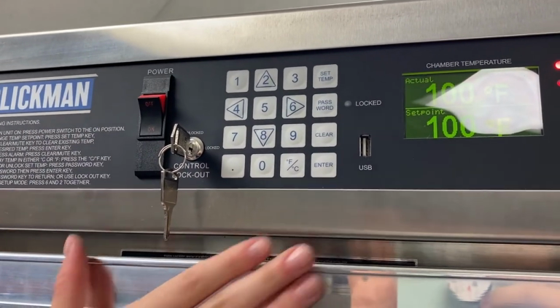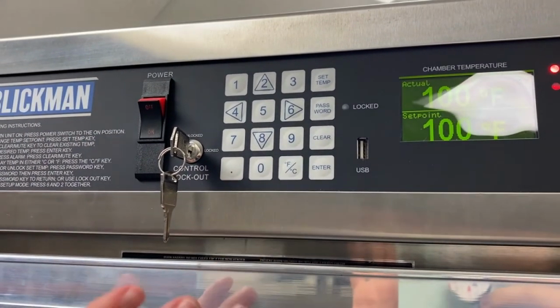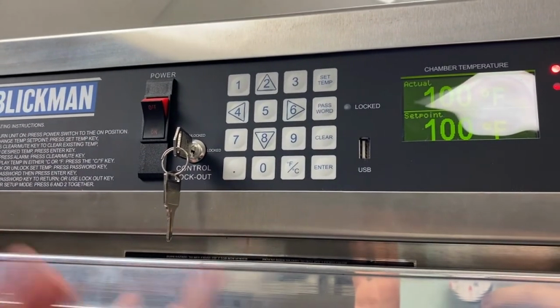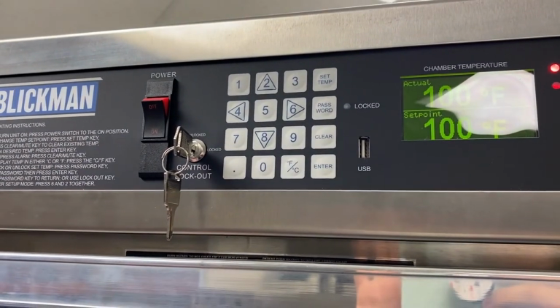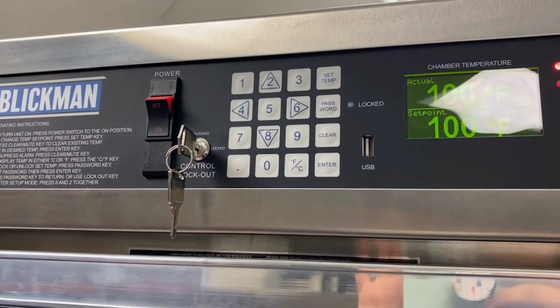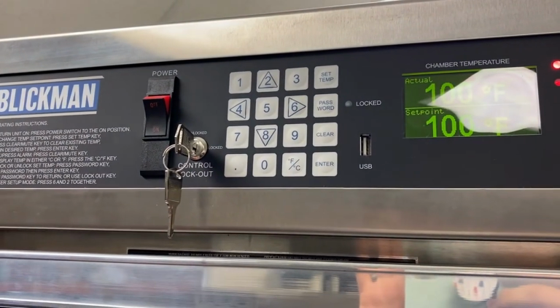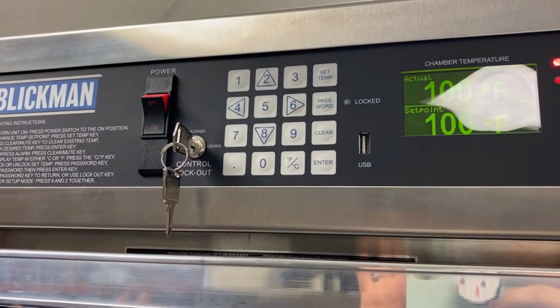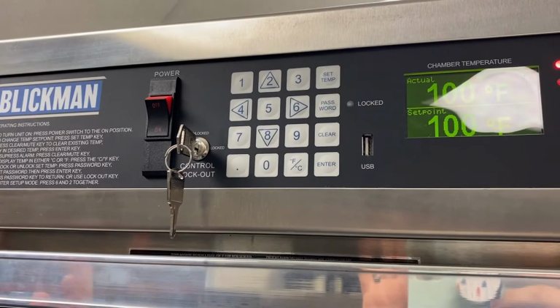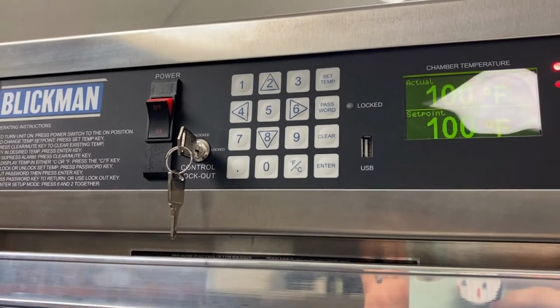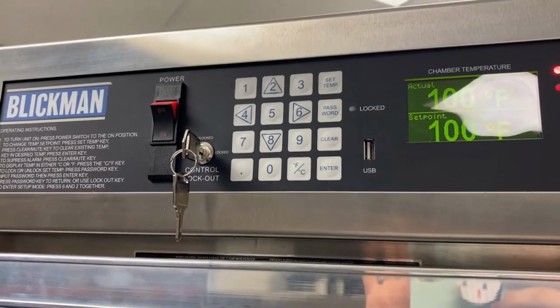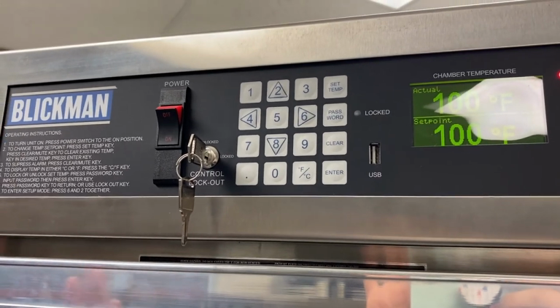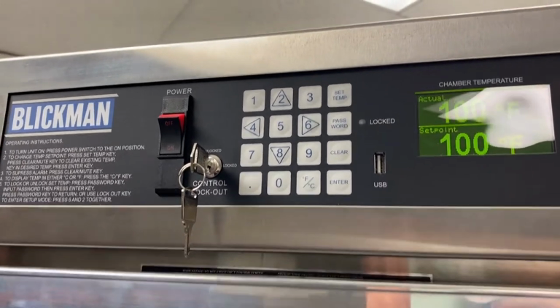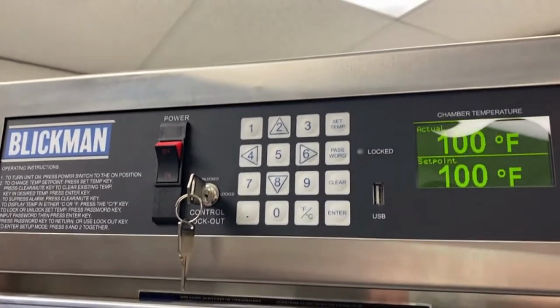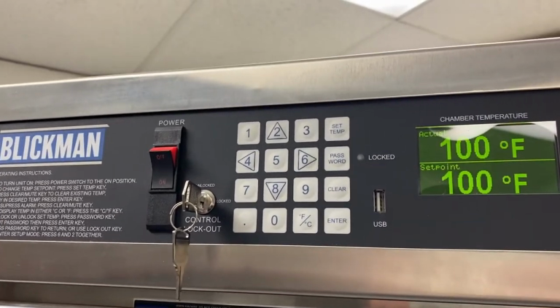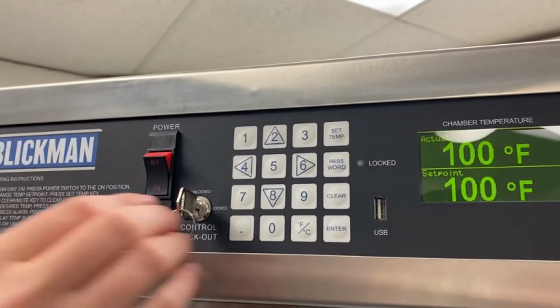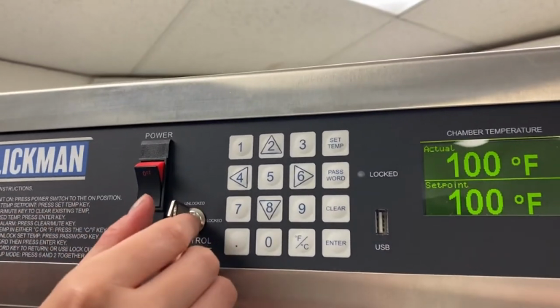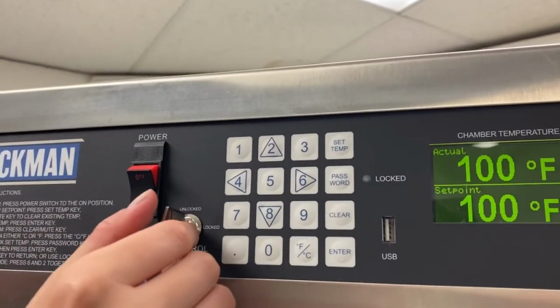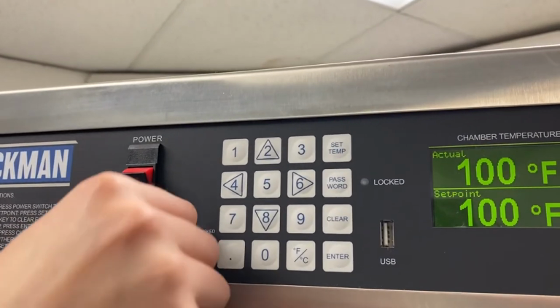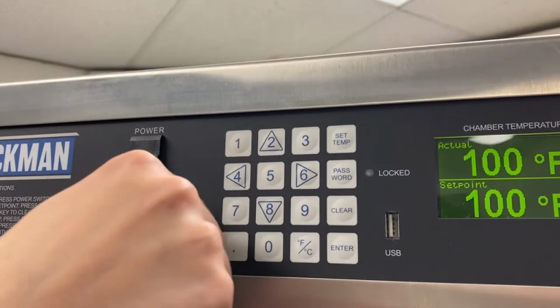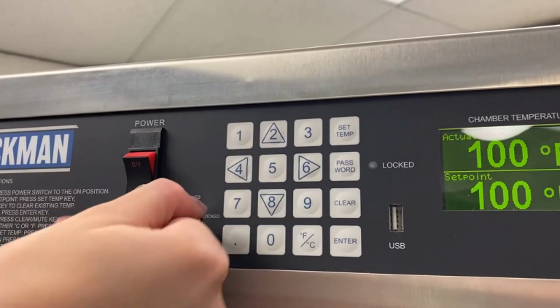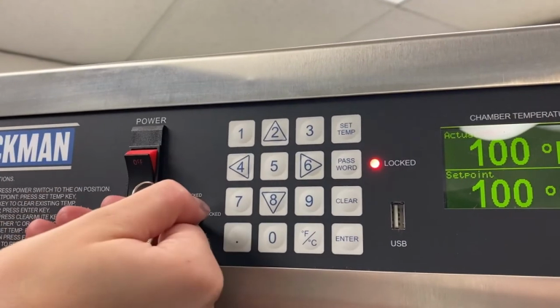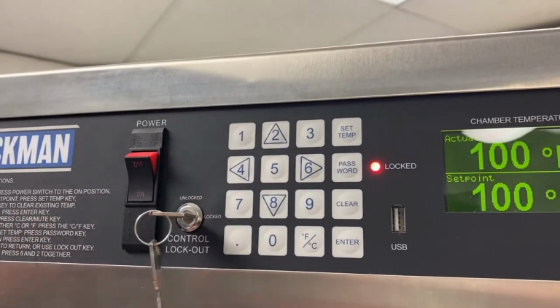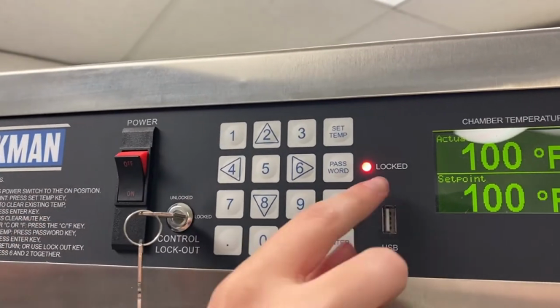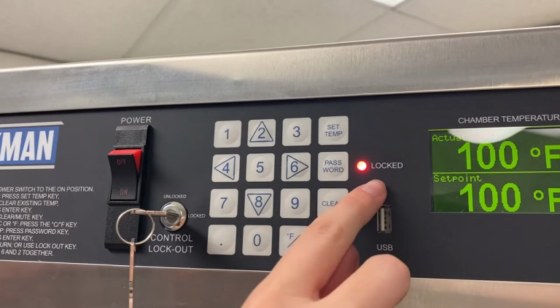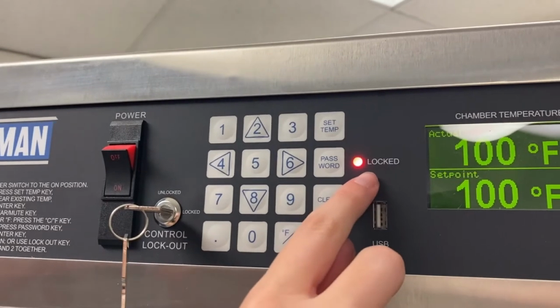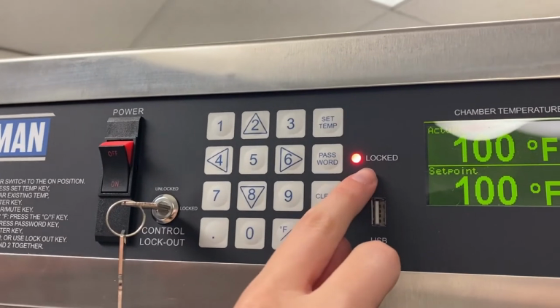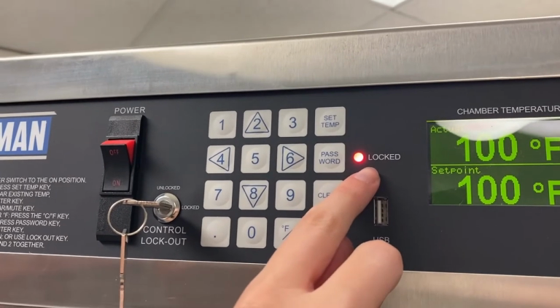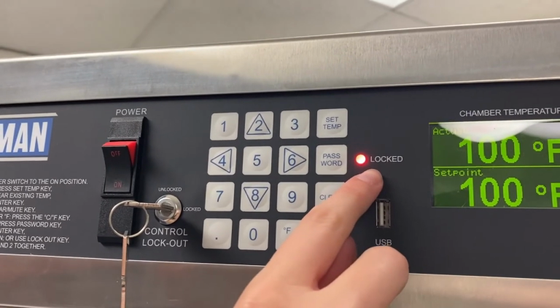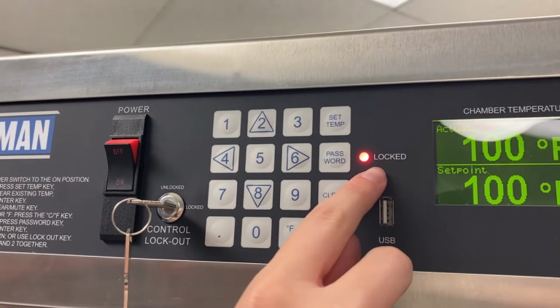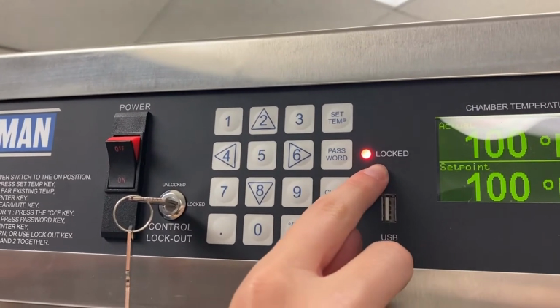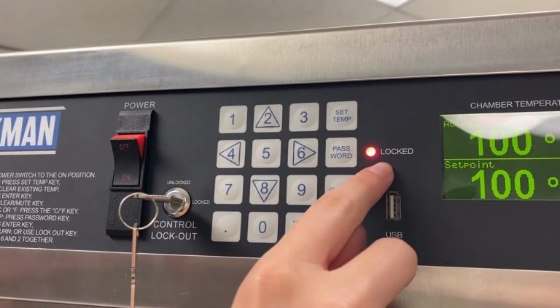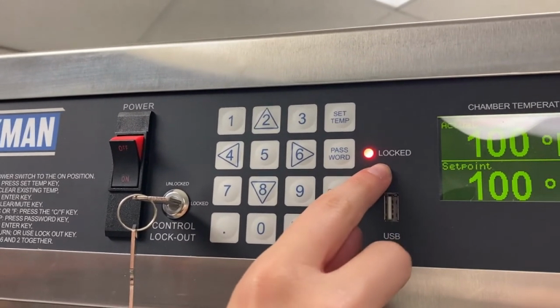This is great for your OR manager or whoever will be managing the settings on the warming cabinet. To lock, simply turn, and you'll see that this light is activated when it's successfully locked.